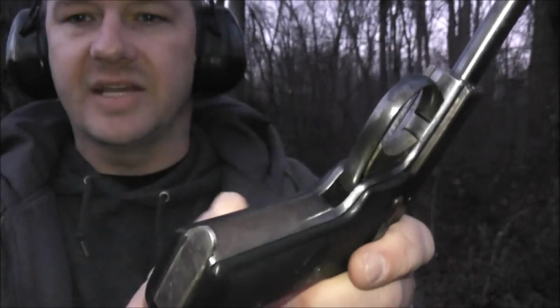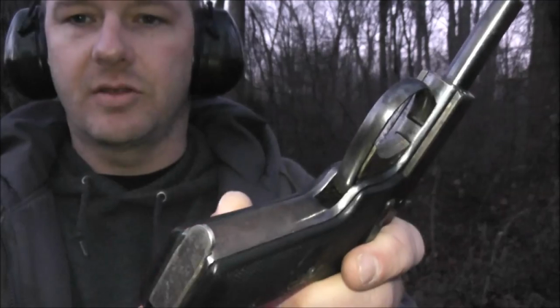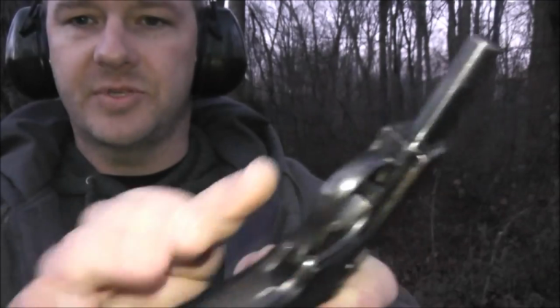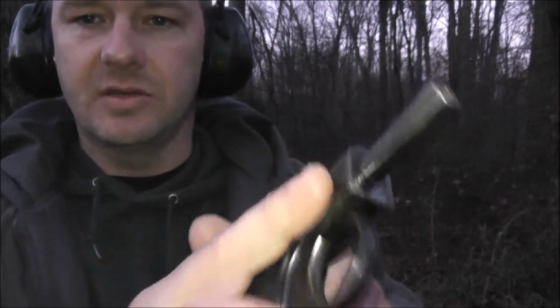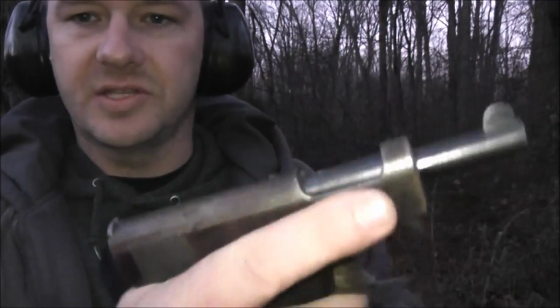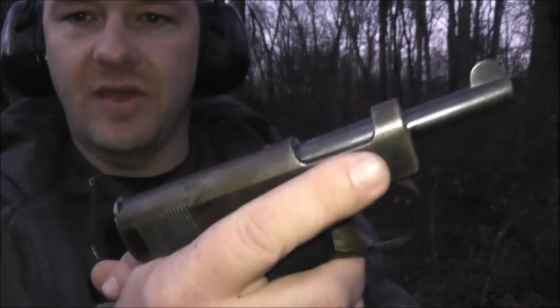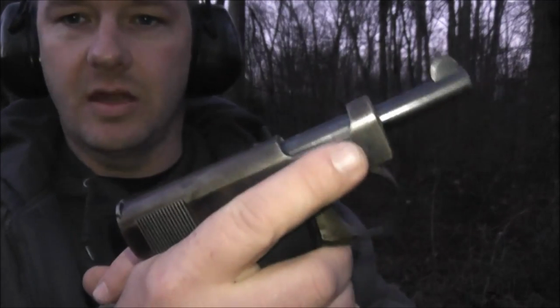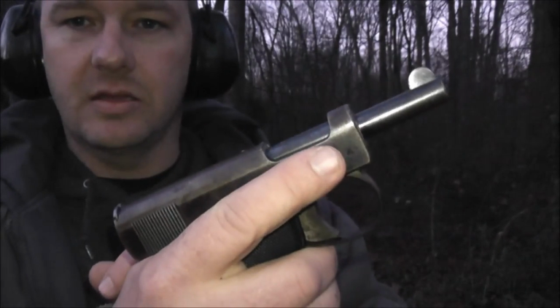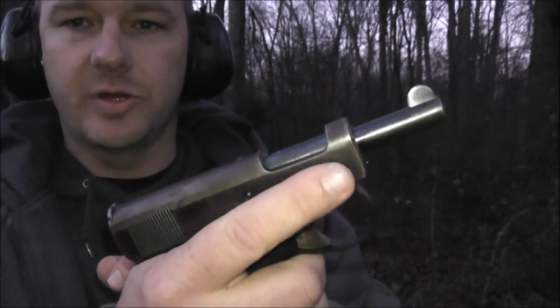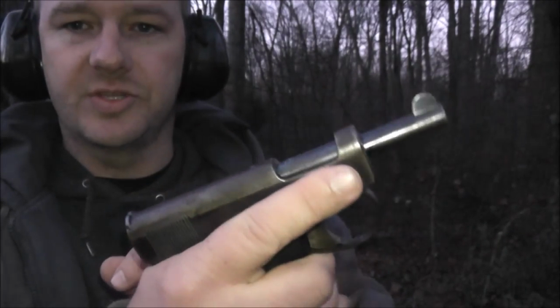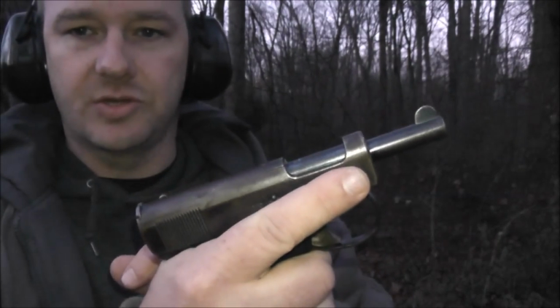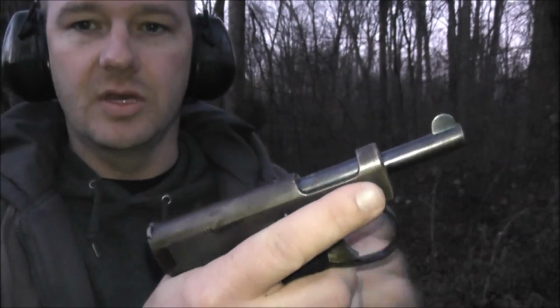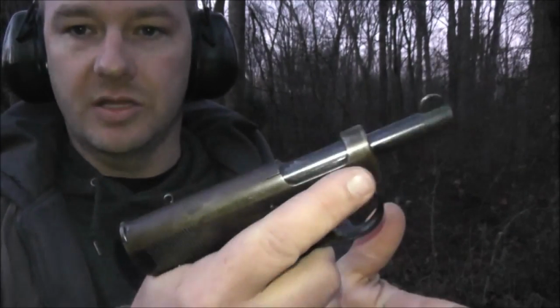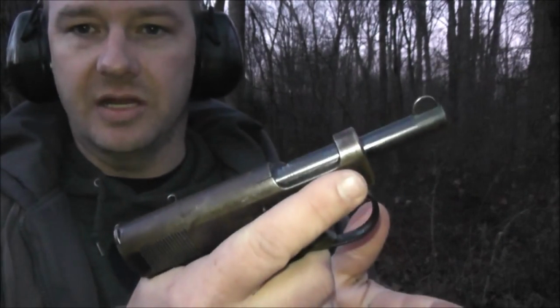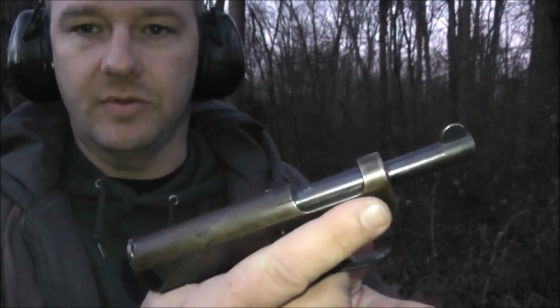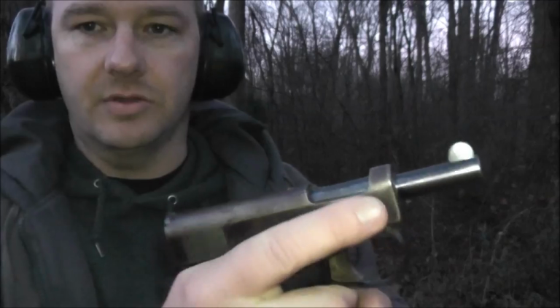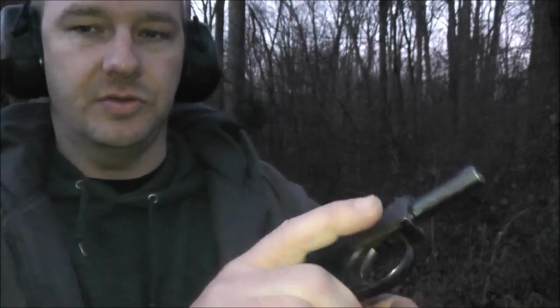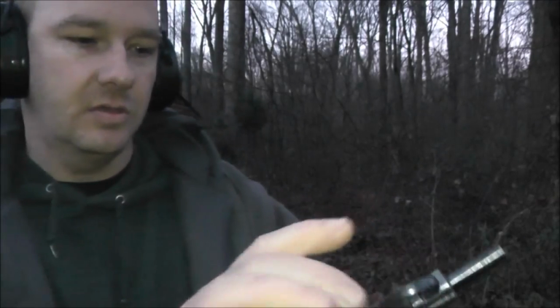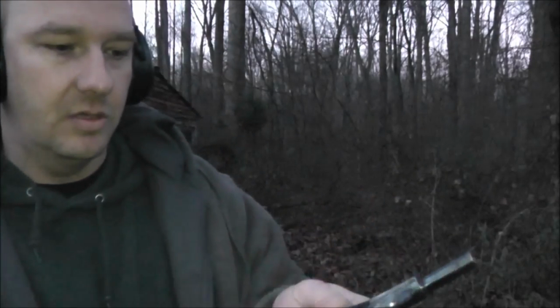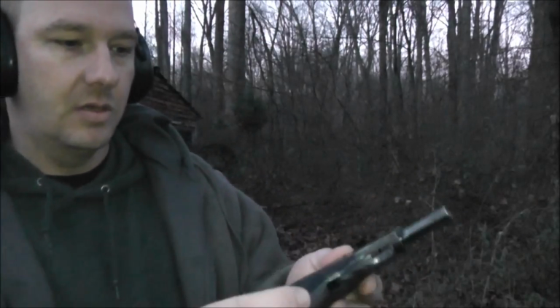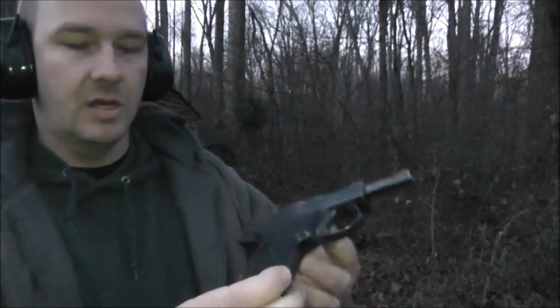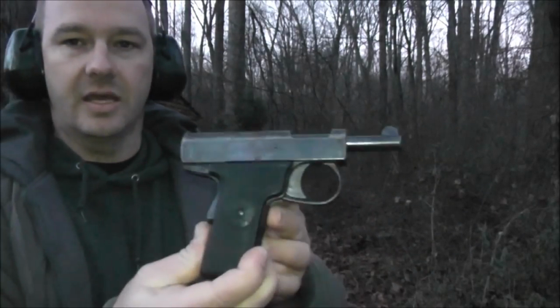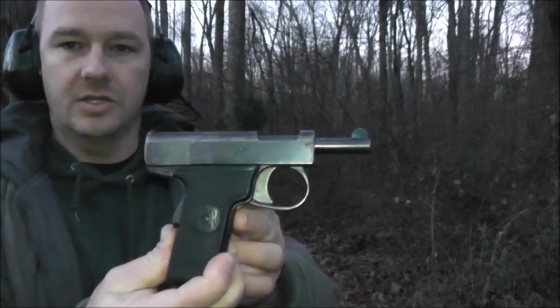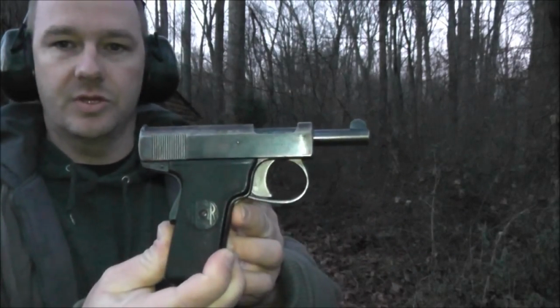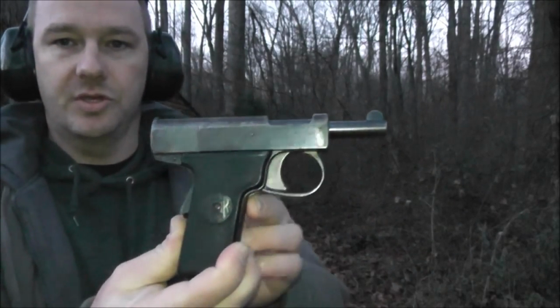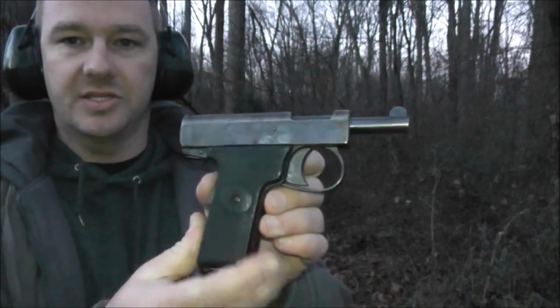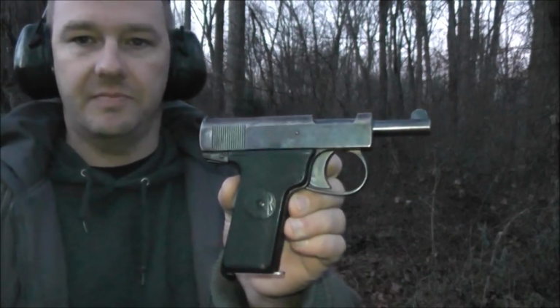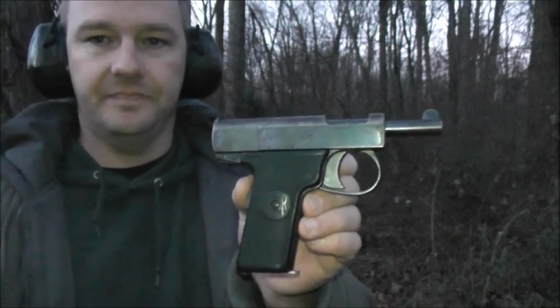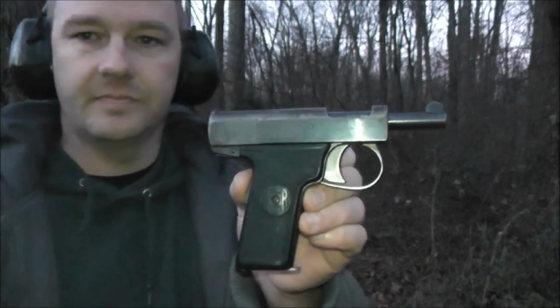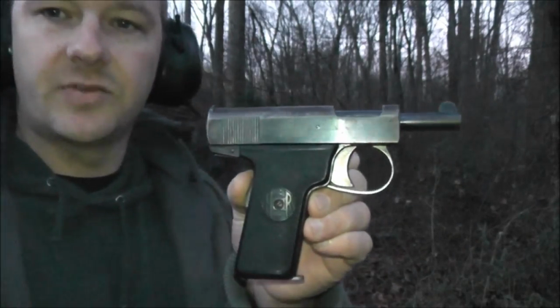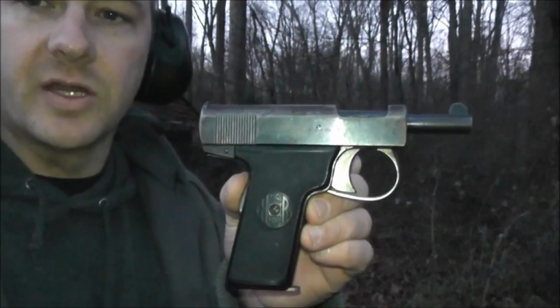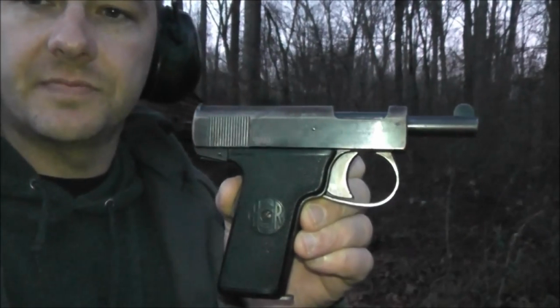It has plastic grips. It's a heavy gun — pretty substantial — and it's not difficult at all to shoot. I like it and I just wanted to show you guys that. Thanks for watching.